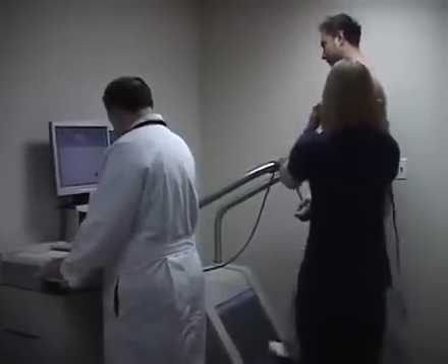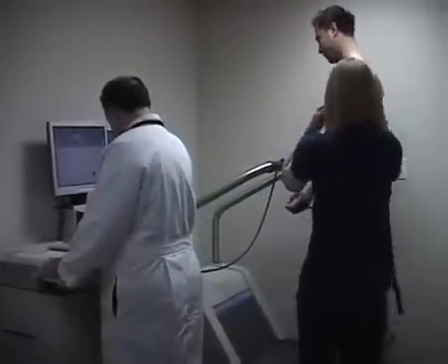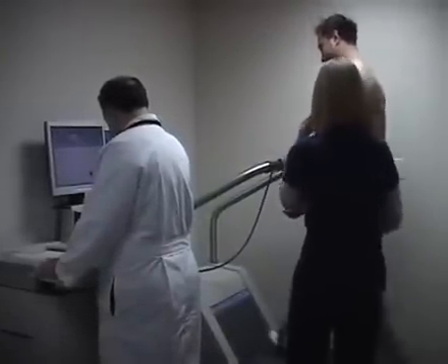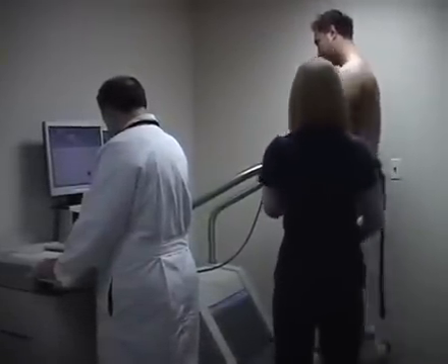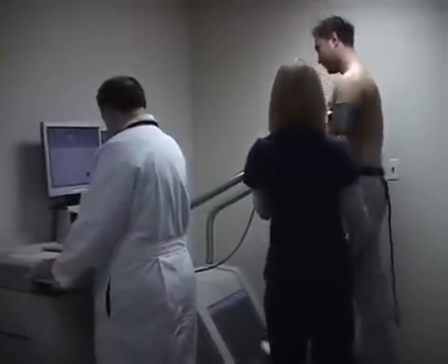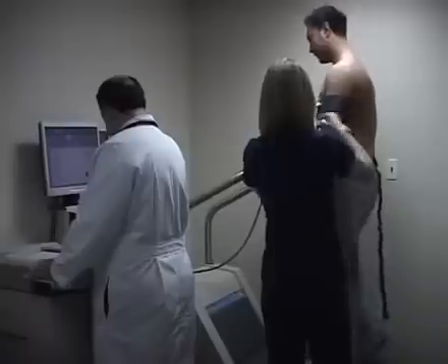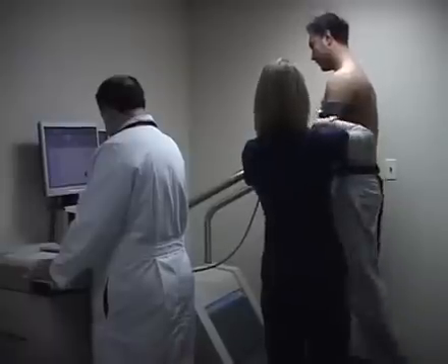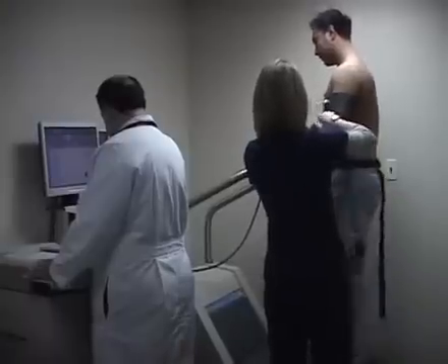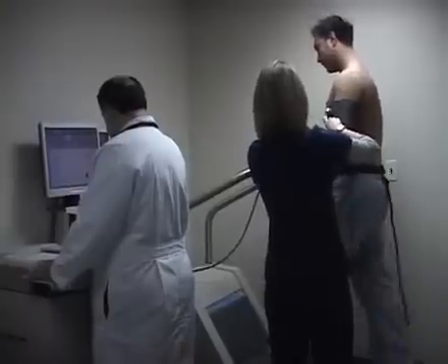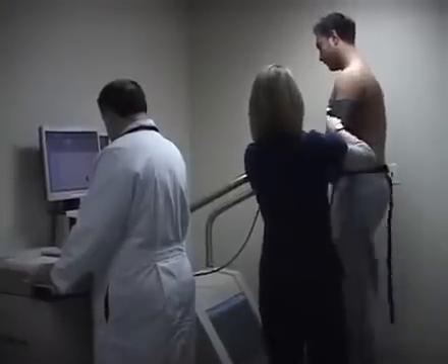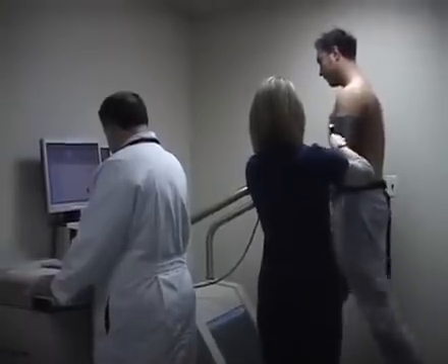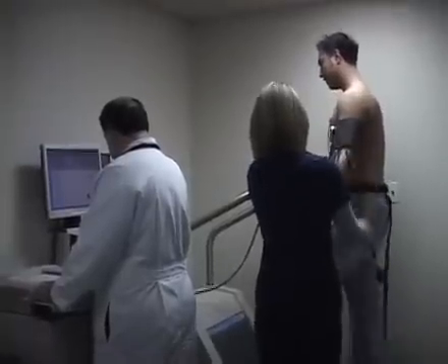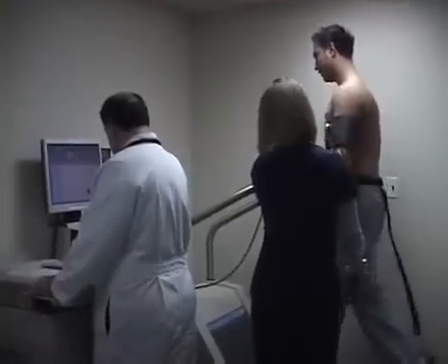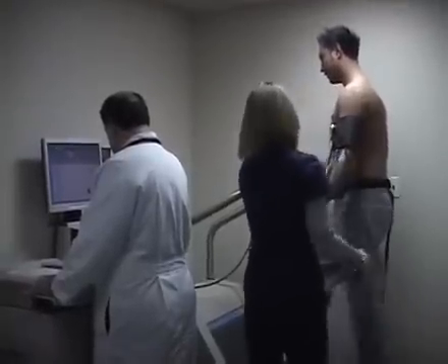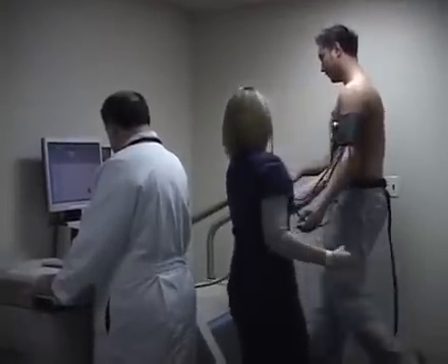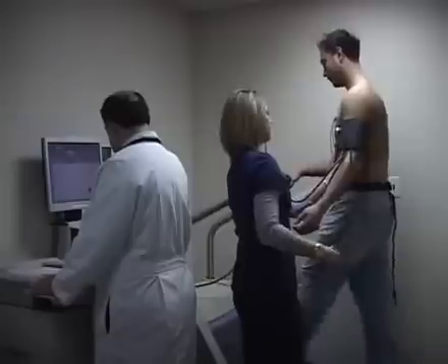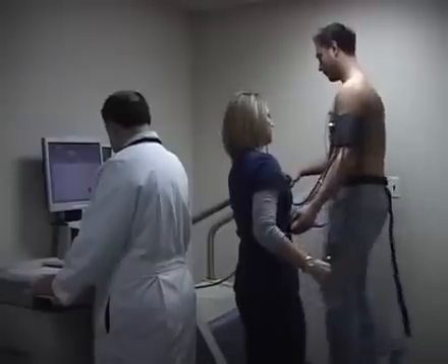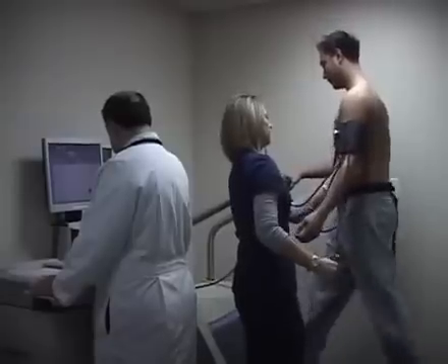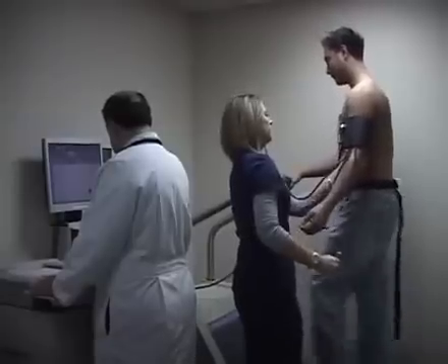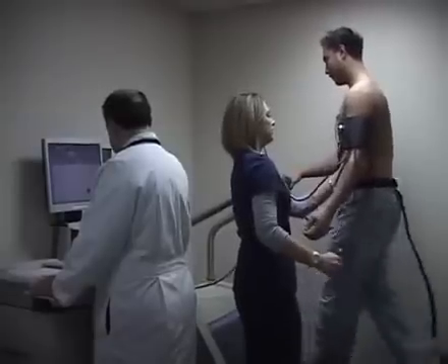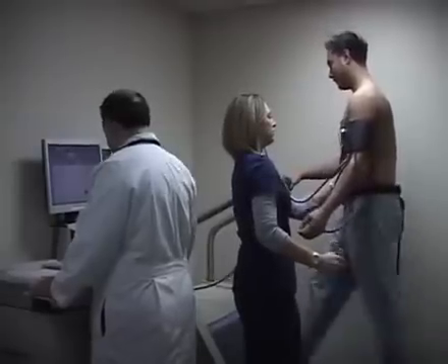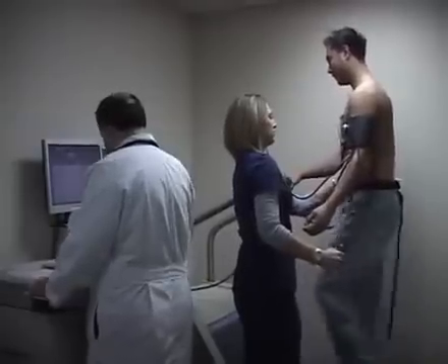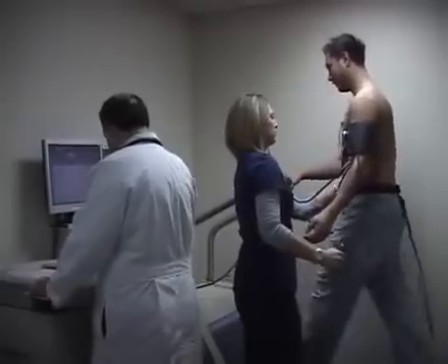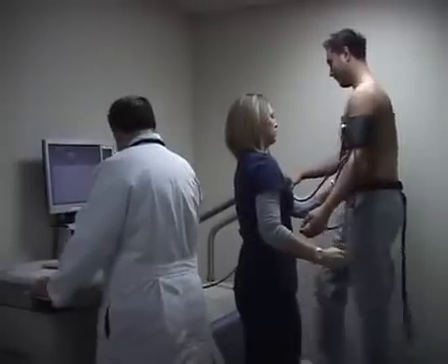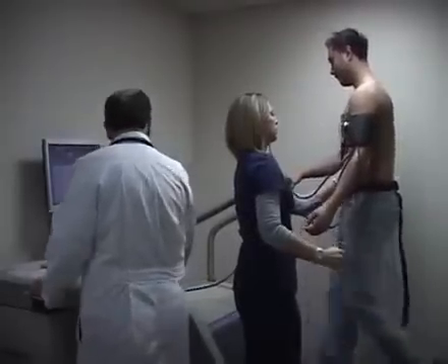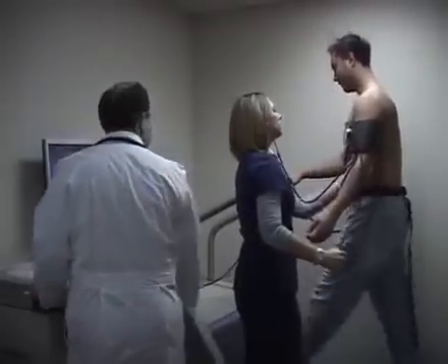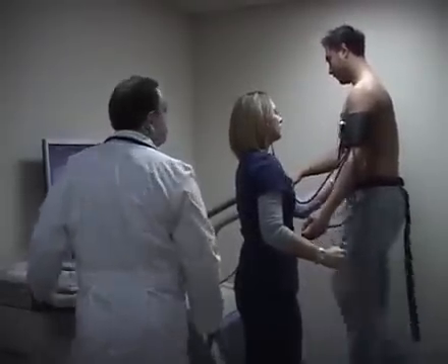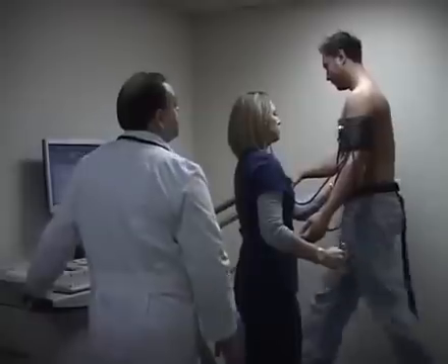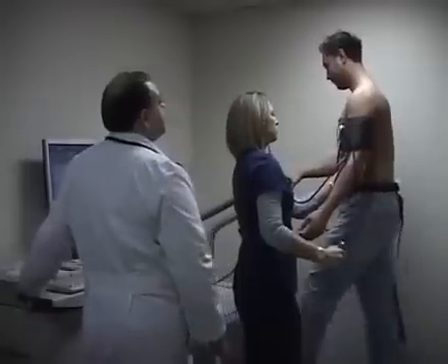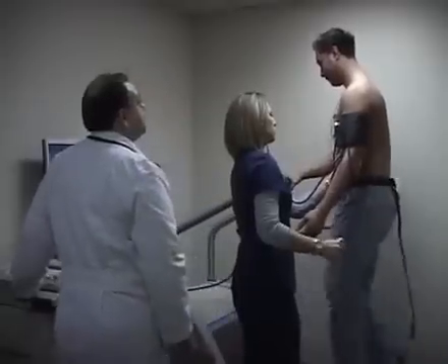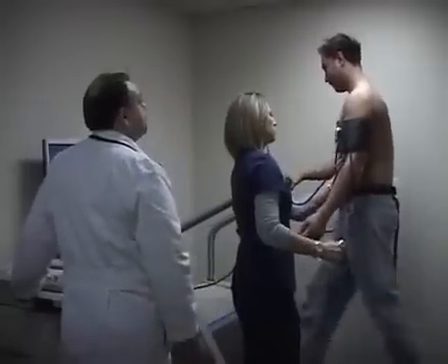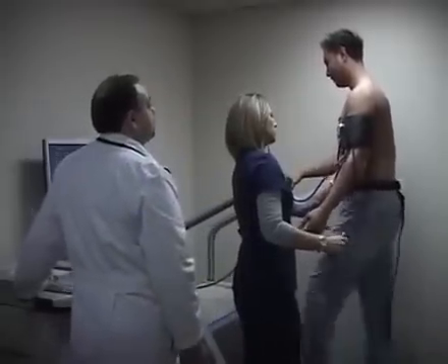The way the stress test is being done is we look at the heart with ultrasound before we start the exercise. We take a few specific pictures to look at the valves, to look at the walls of the heart, and make sure they're functioning appropriately.